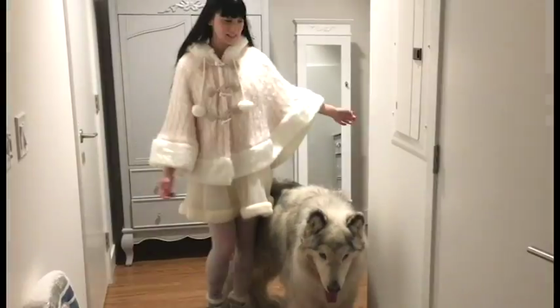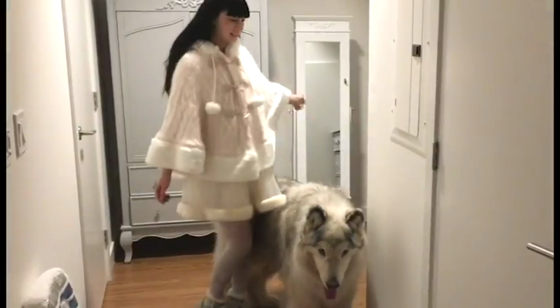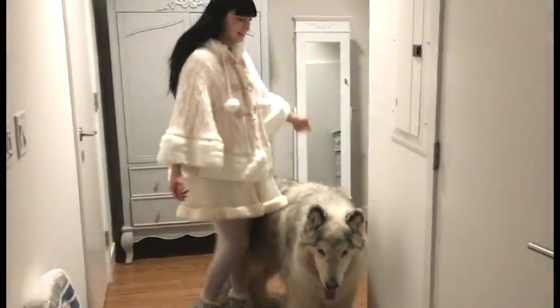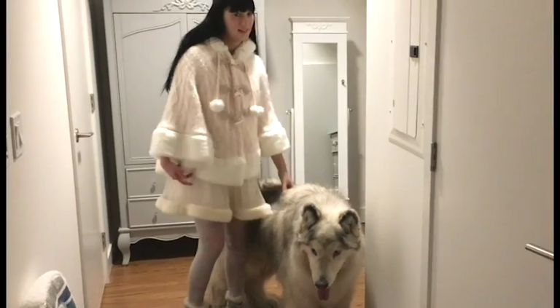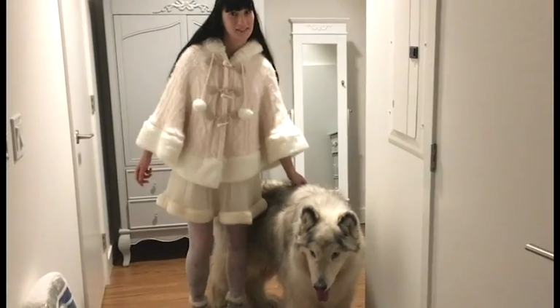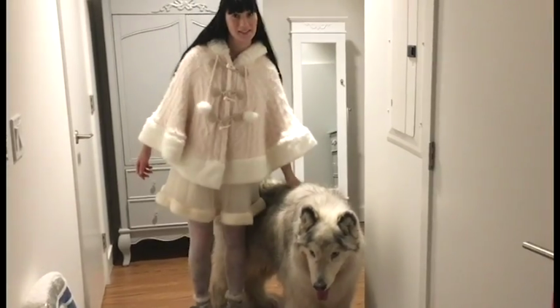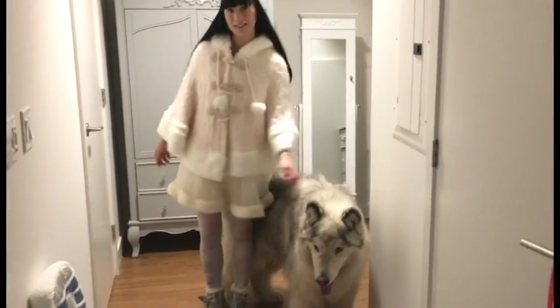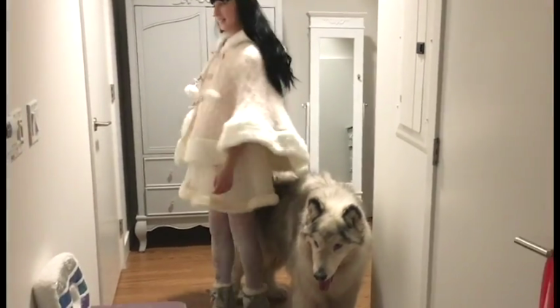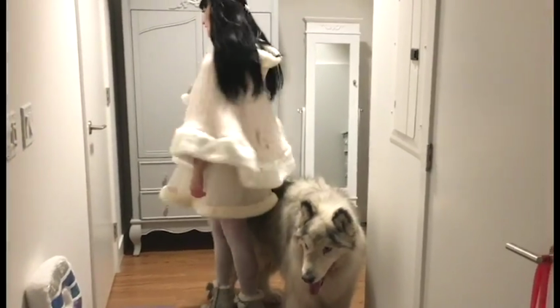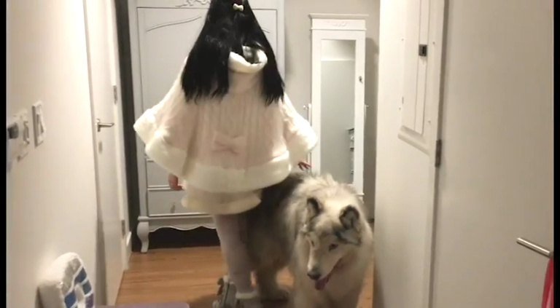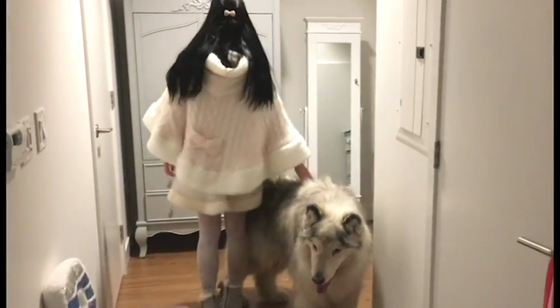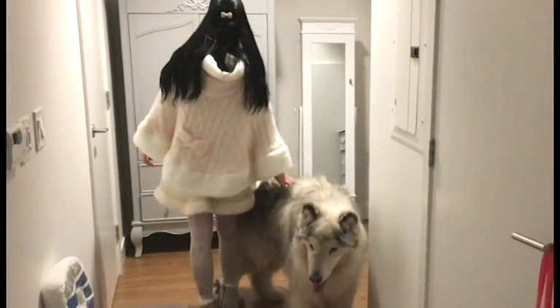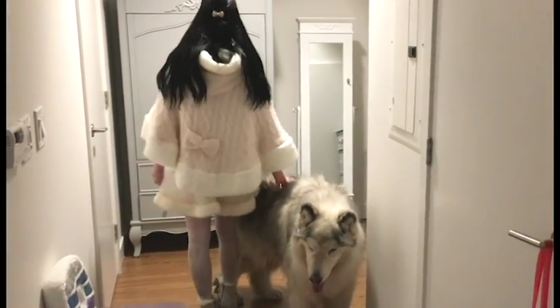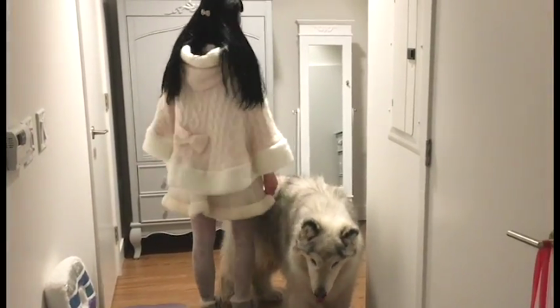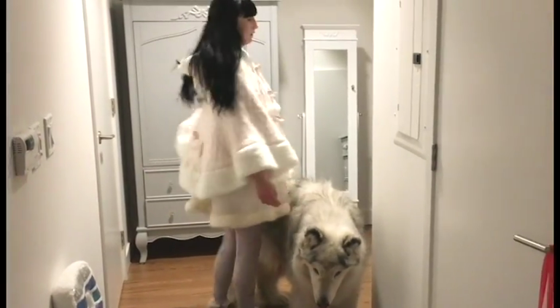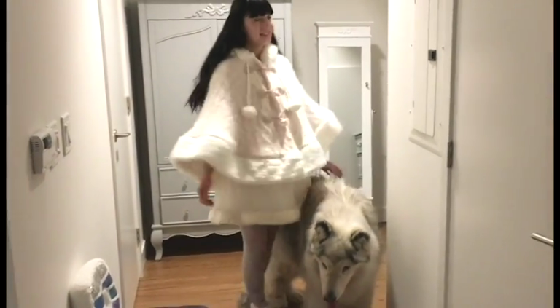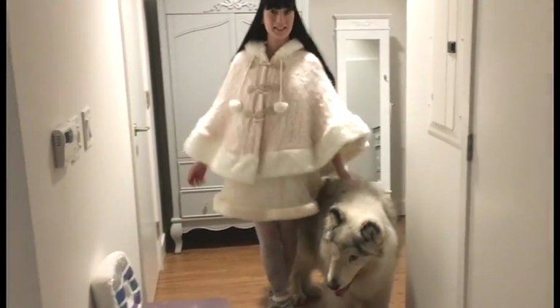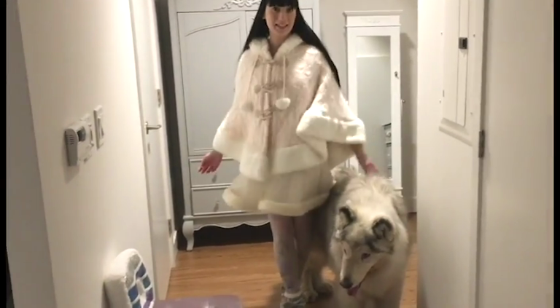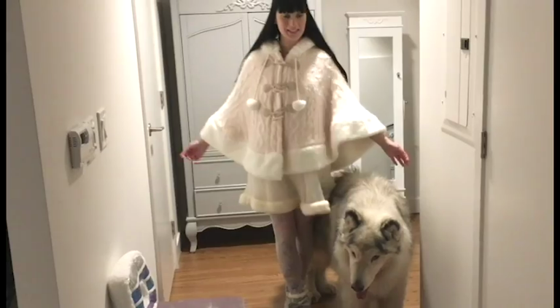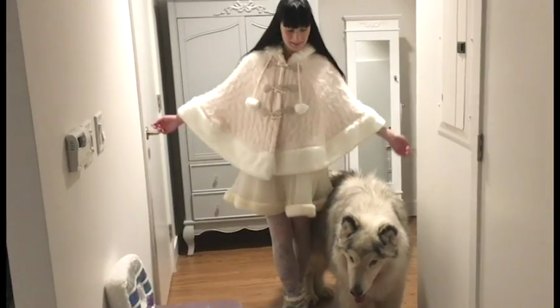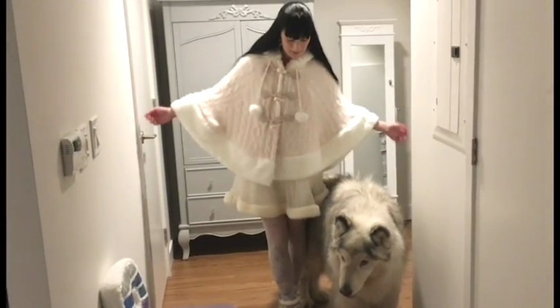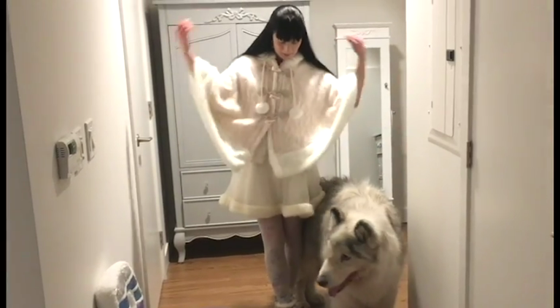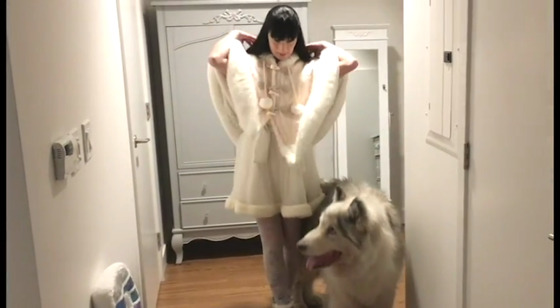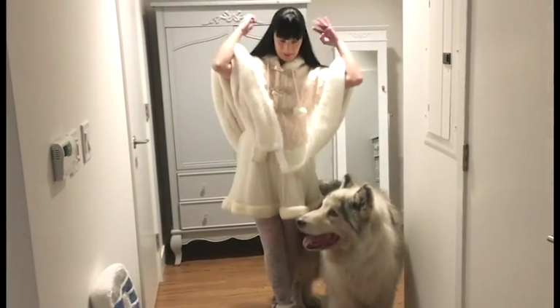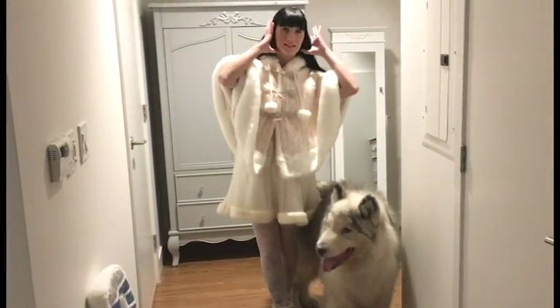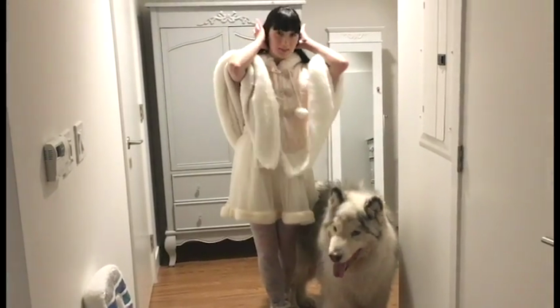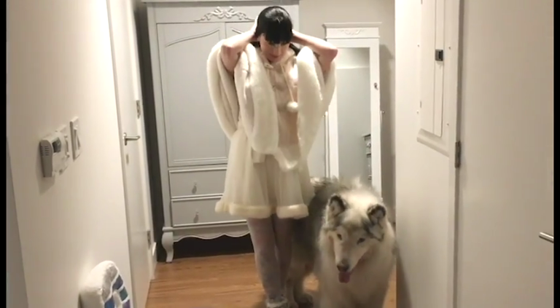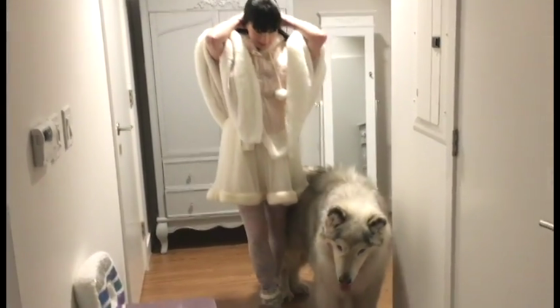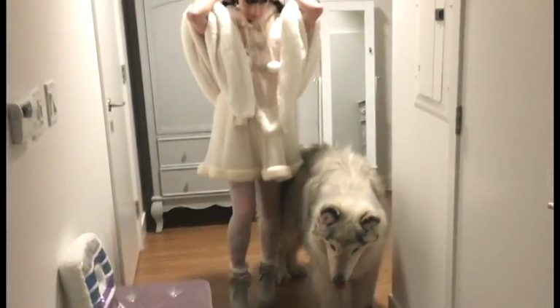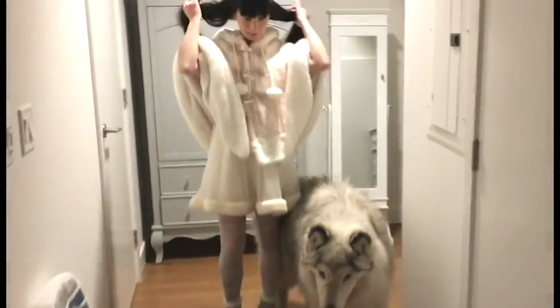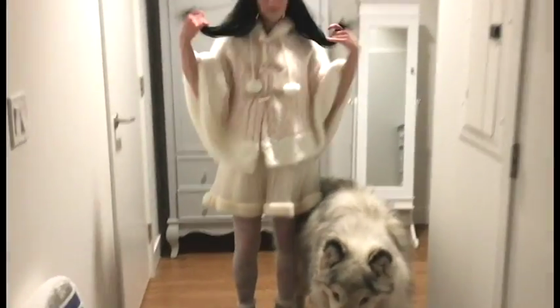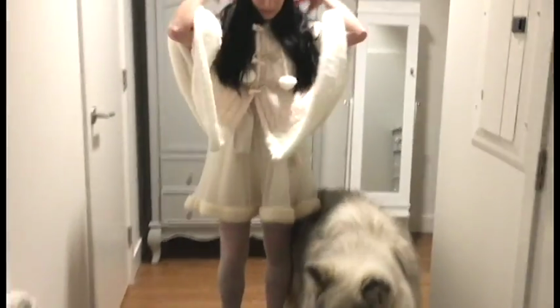This next outfit is from Liz Lisa, so the cape, dress and boots are all from Liz Lisa and the stockings are from Chuchuana.